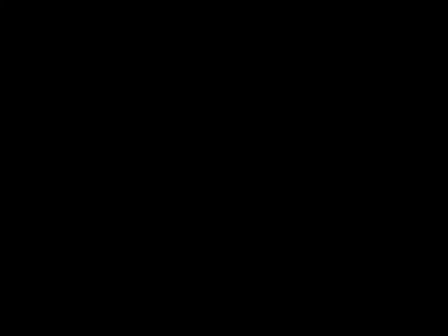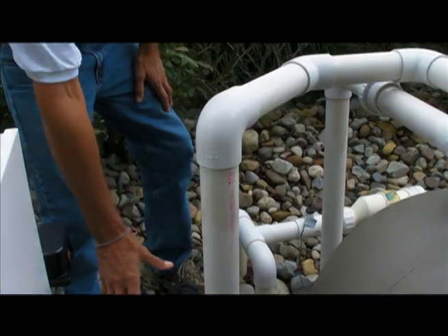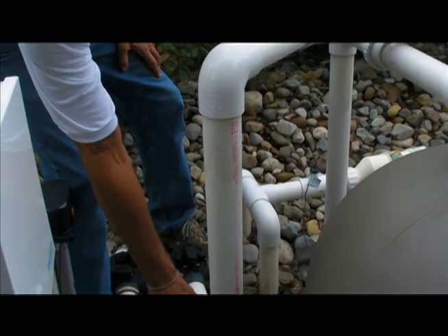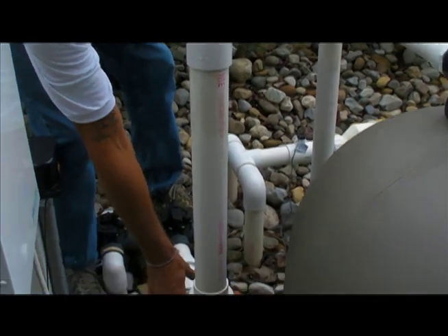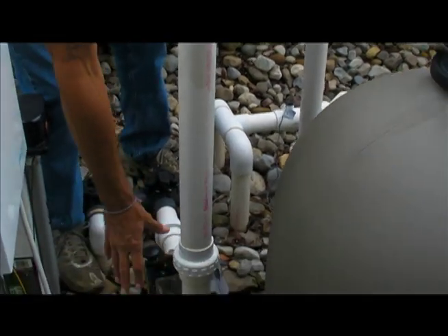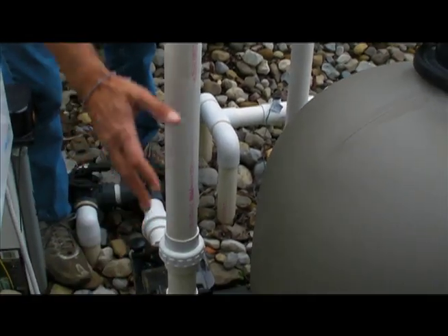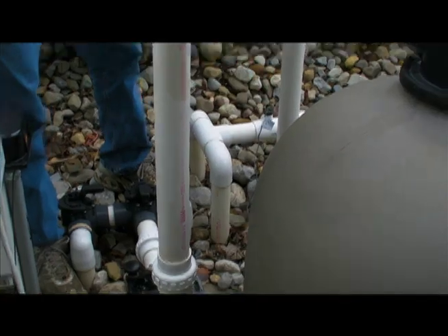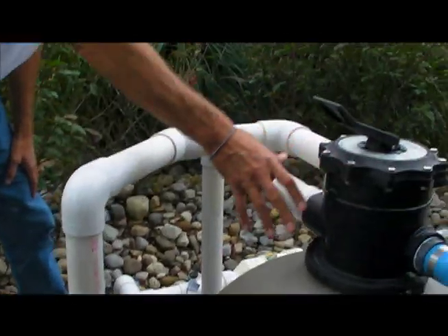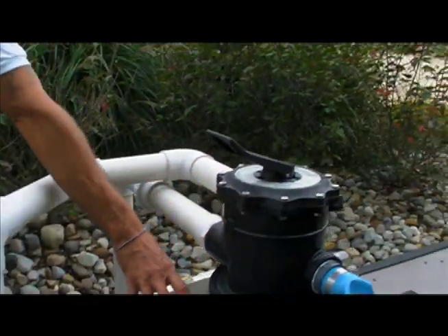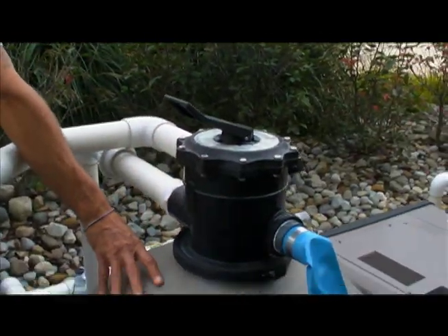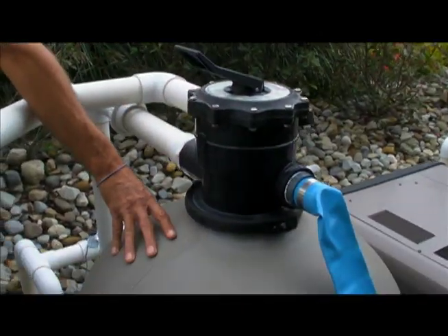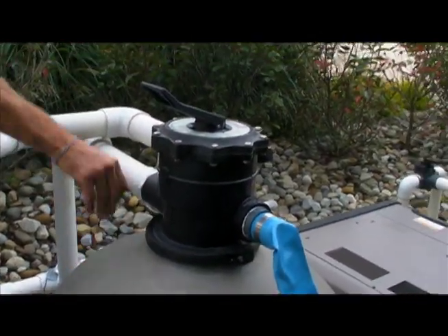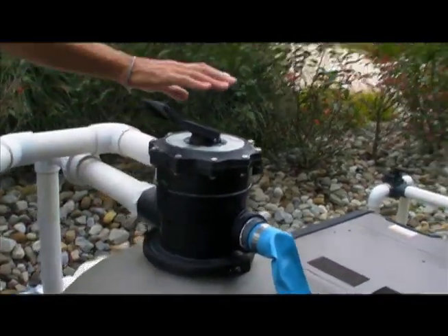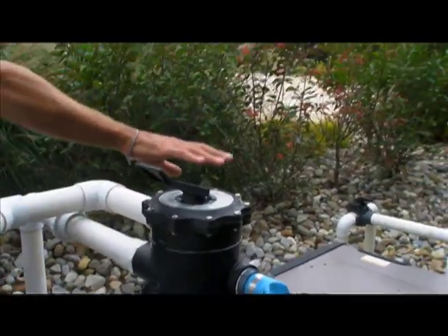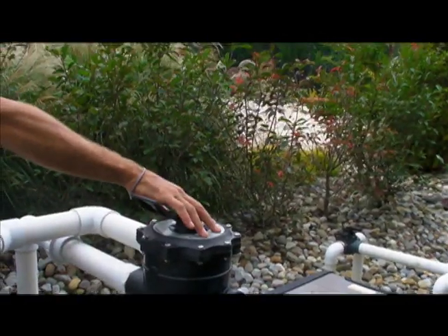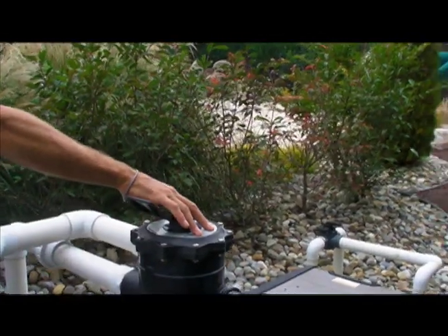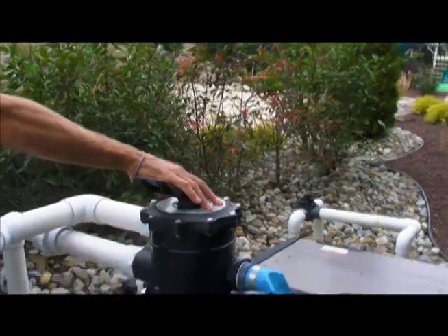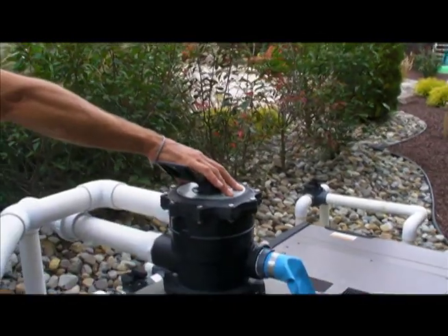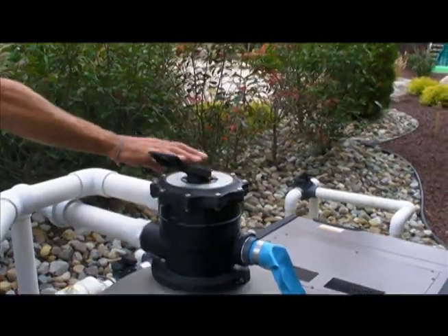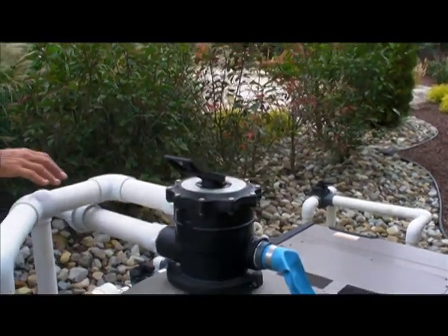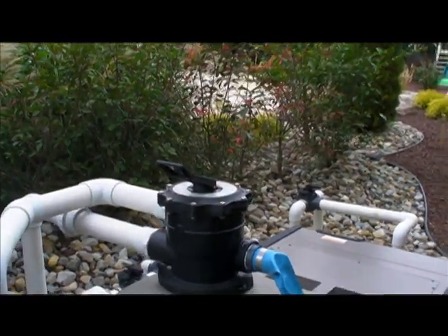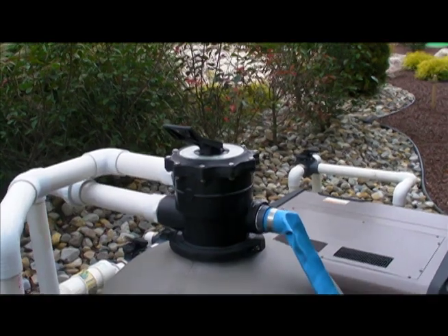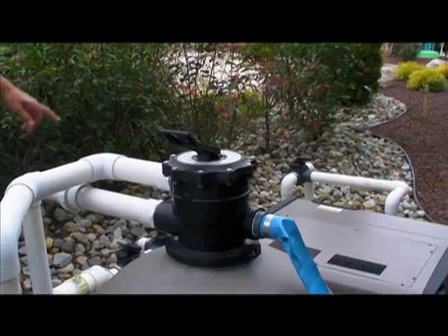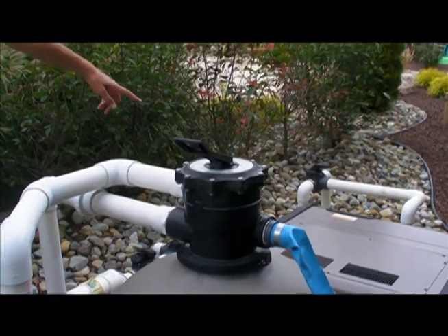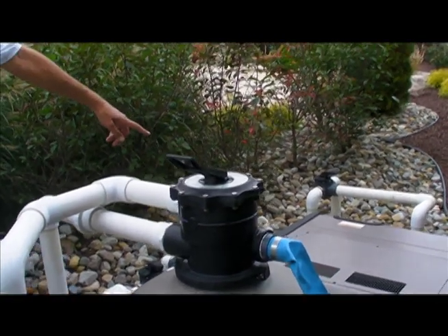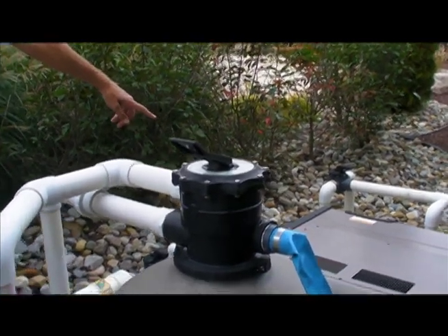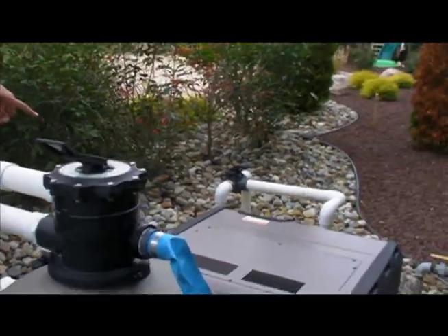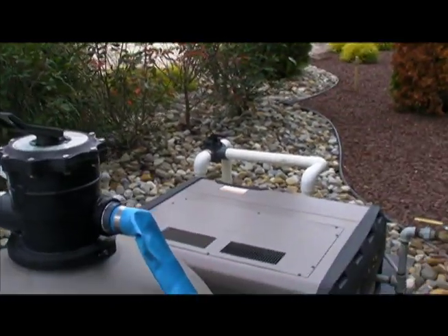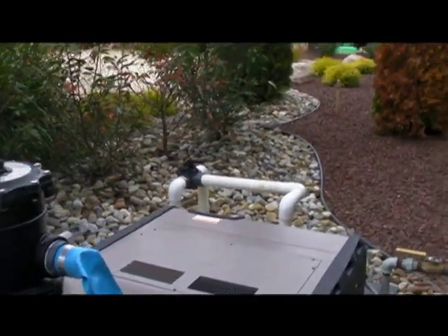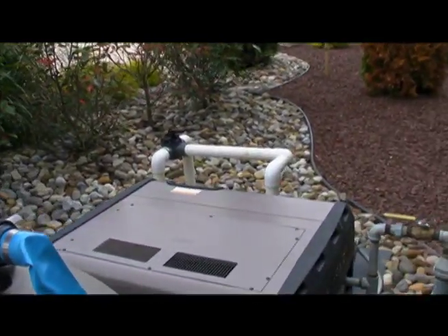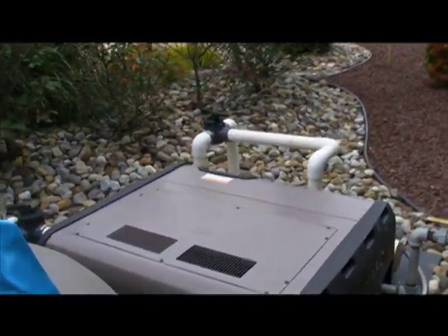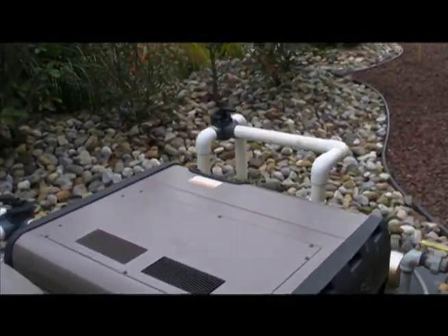This is your pump, your filter, your multi-port, your heater, and your auxiliary pump.